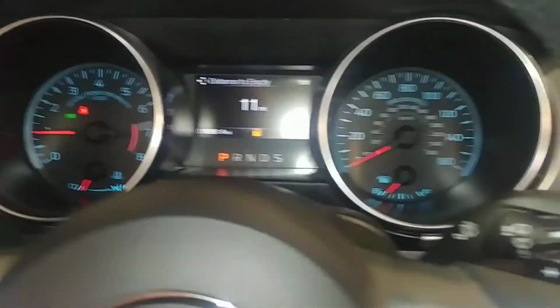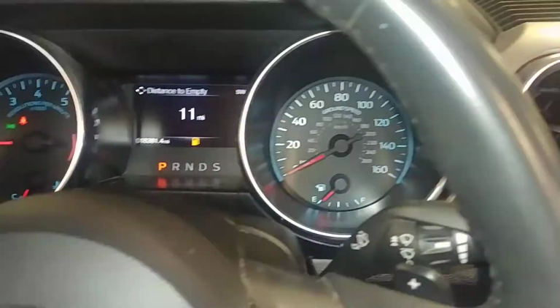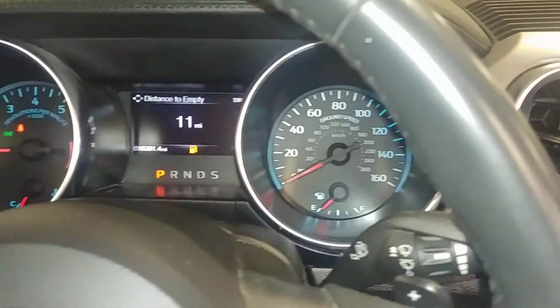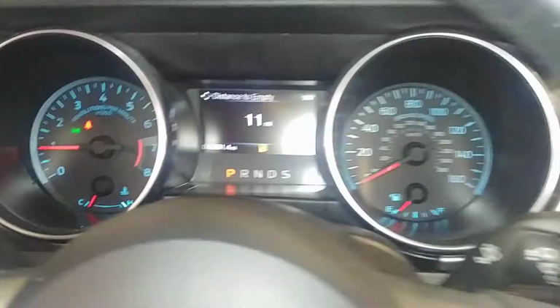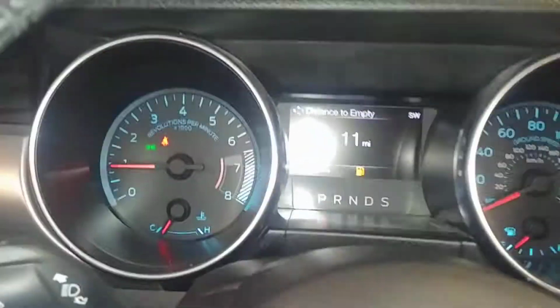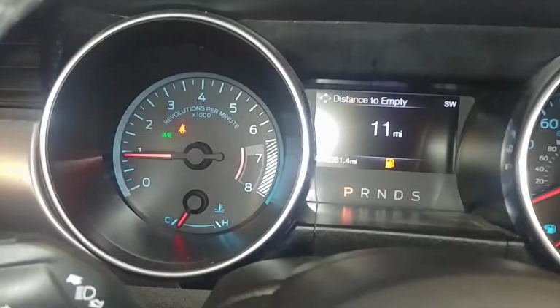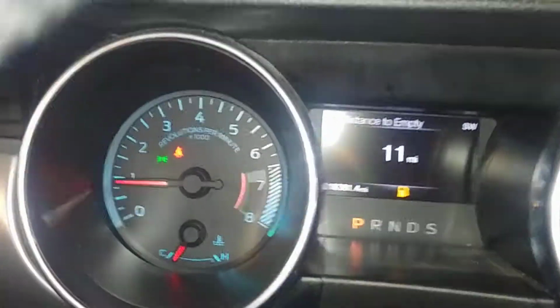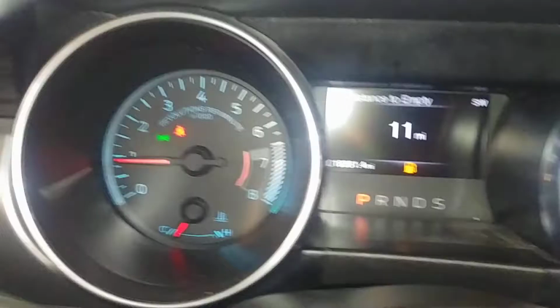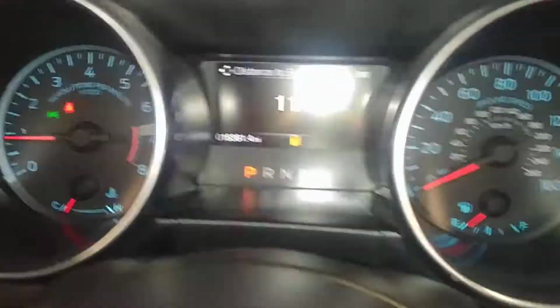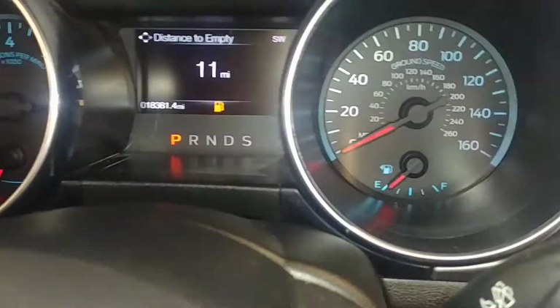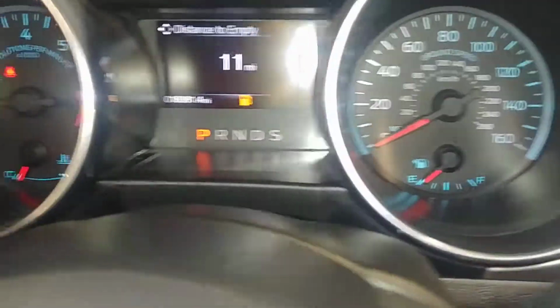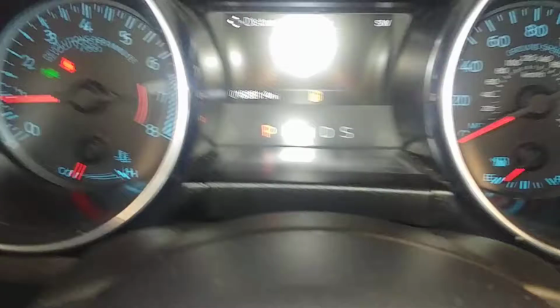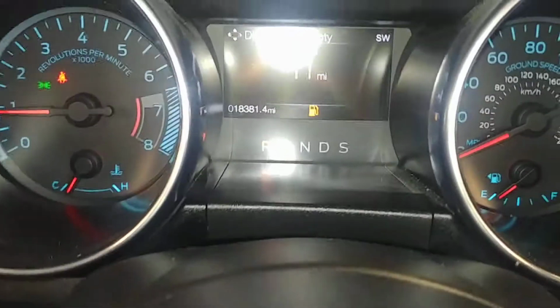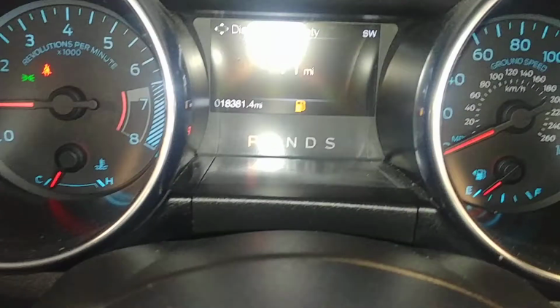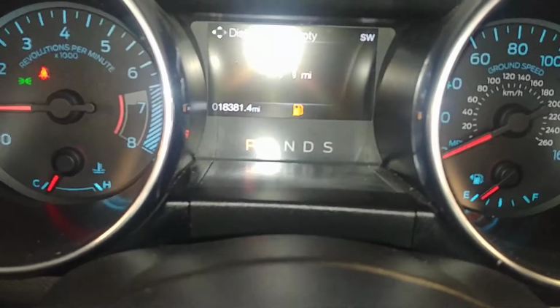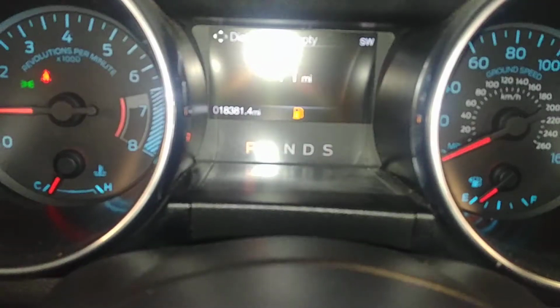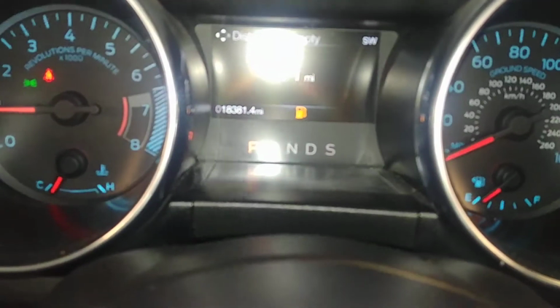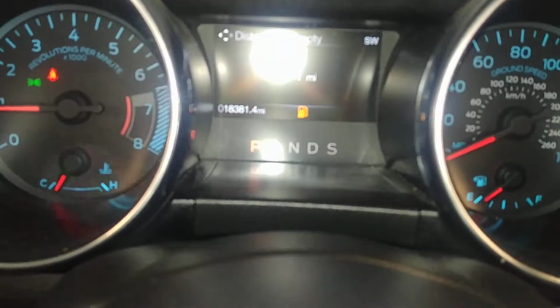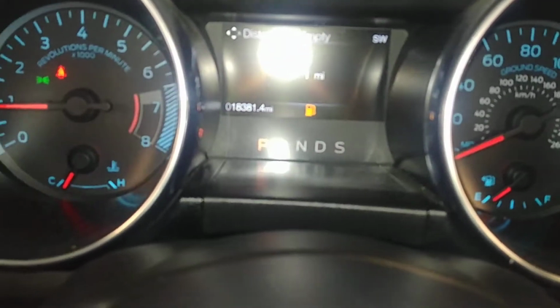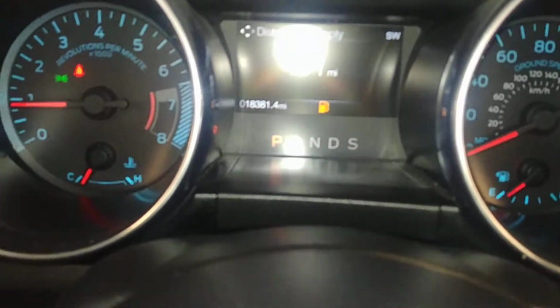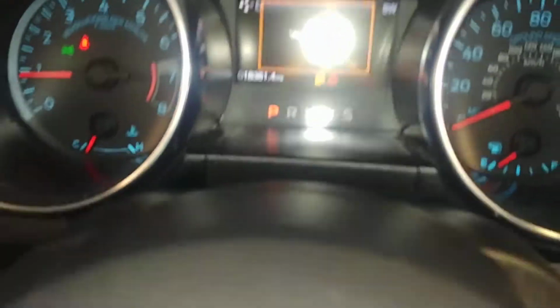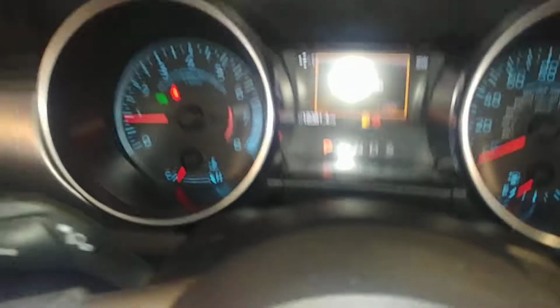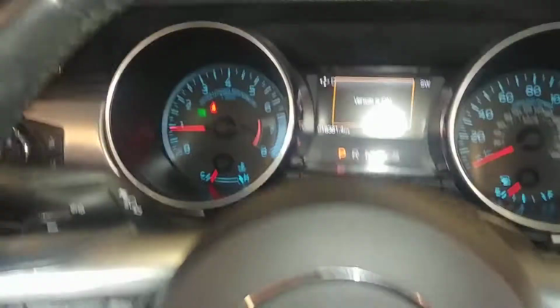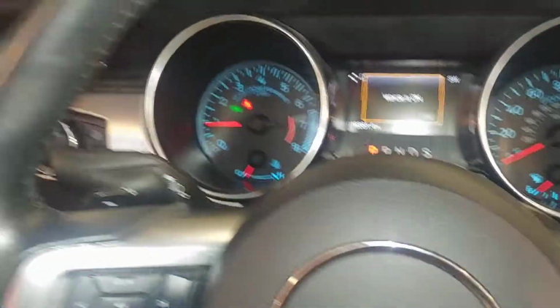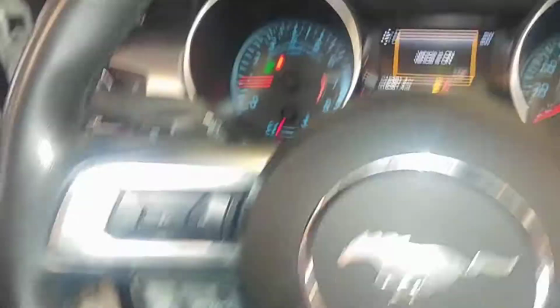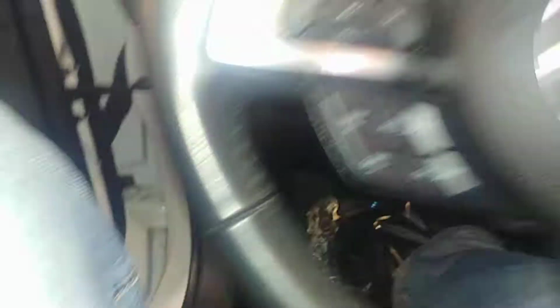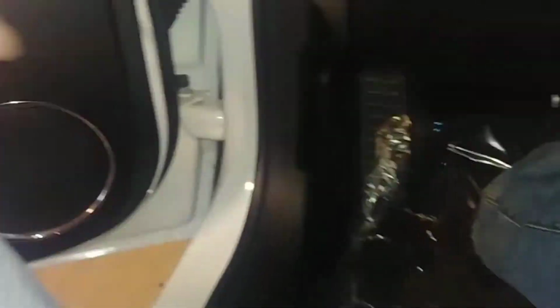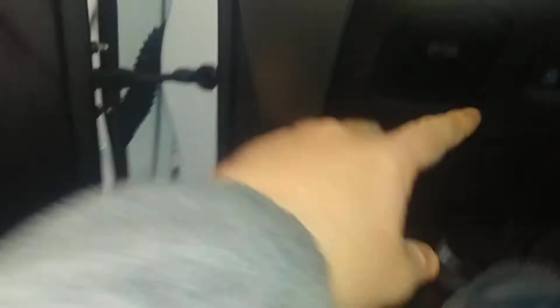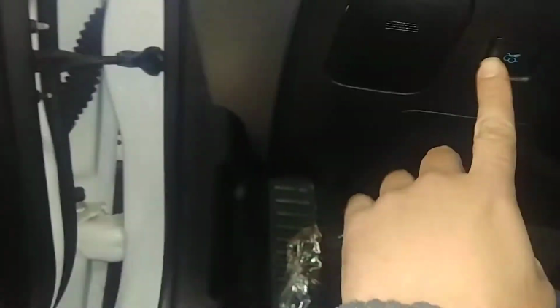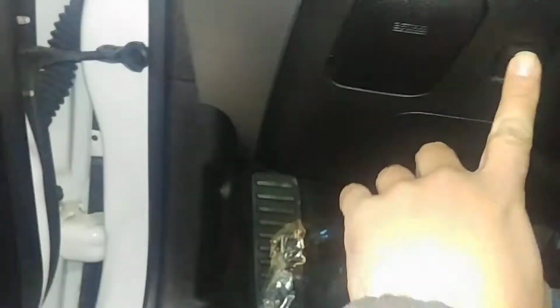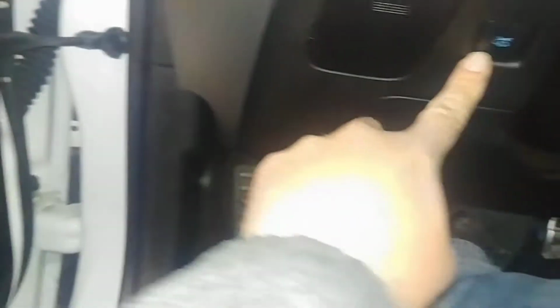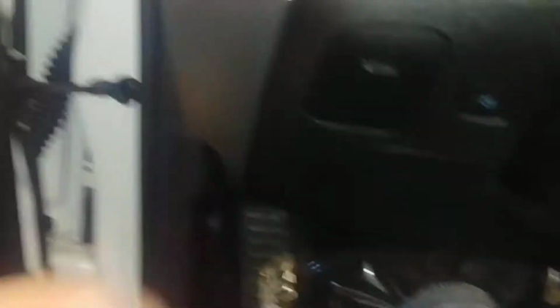This is what the instrument cluster looks like. You see no lights on or any issues. Your mileage is eighteen thousand three hundred and eighty-one miles. Looks good. Keep it moving — open up the trunk.